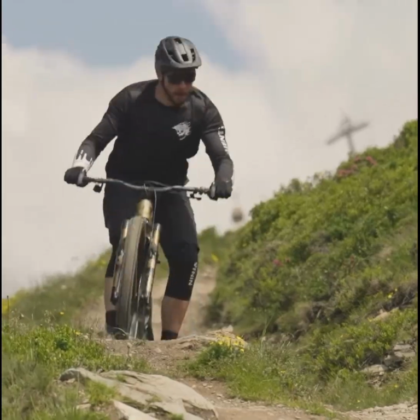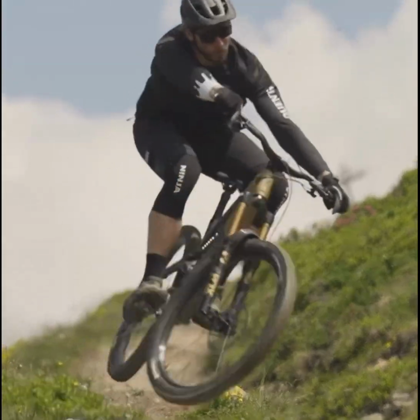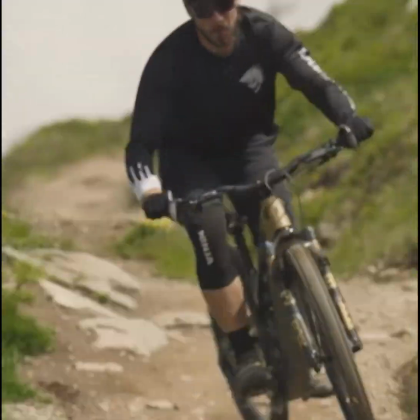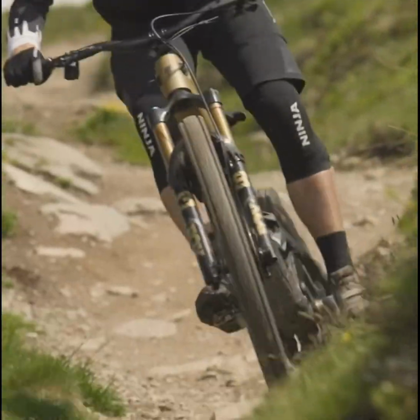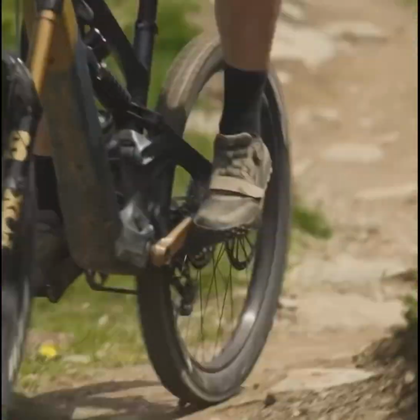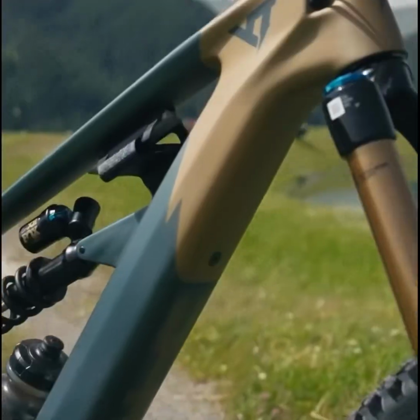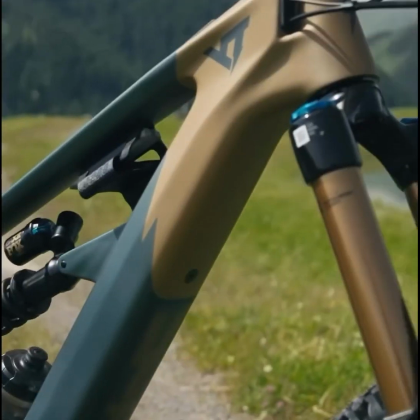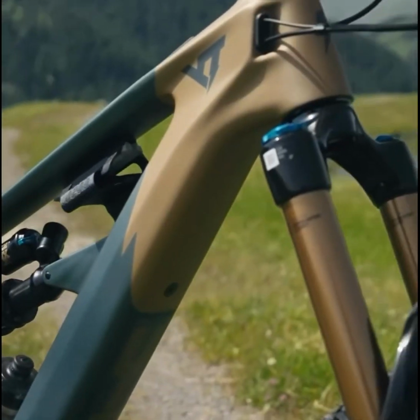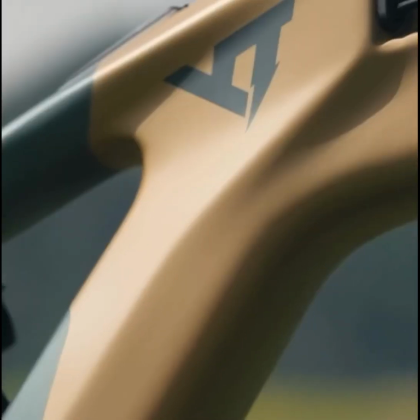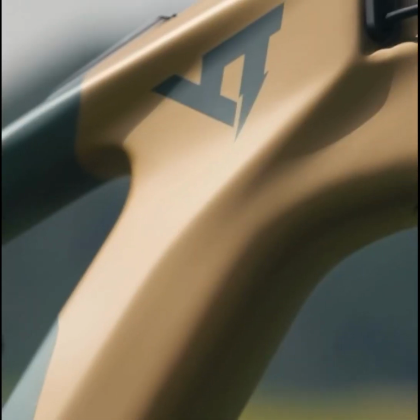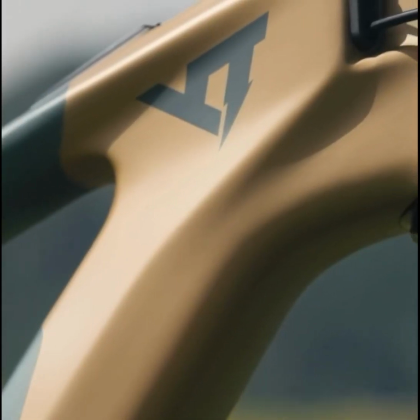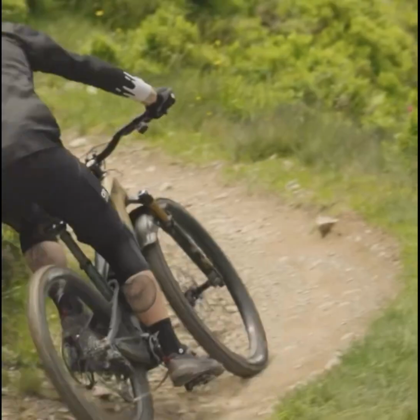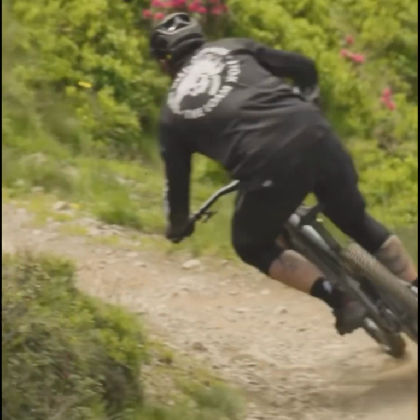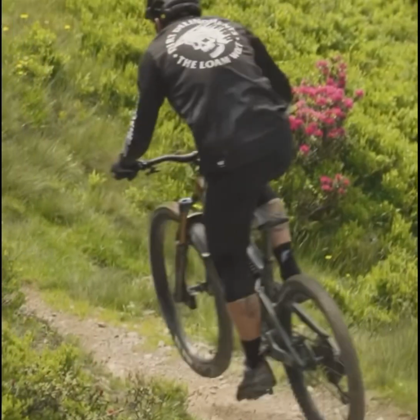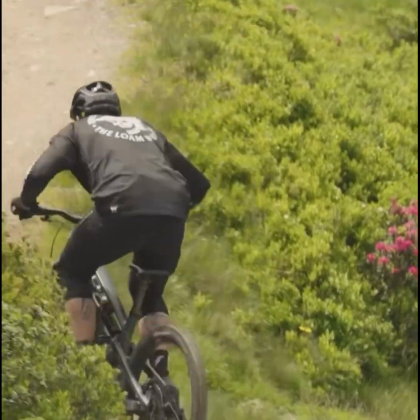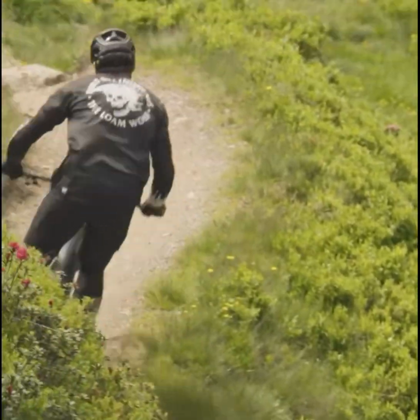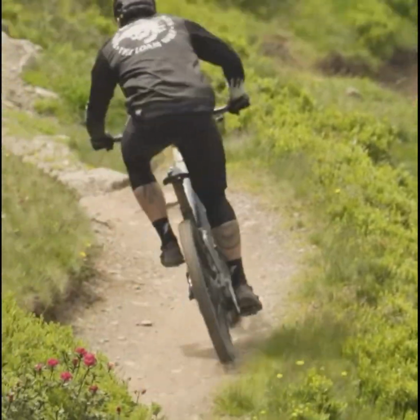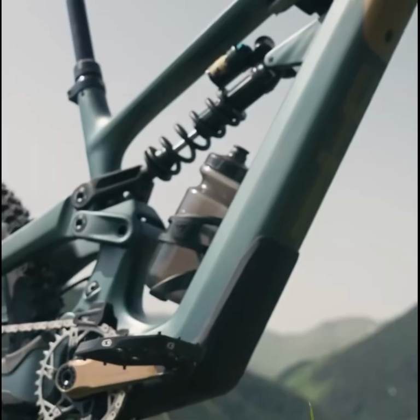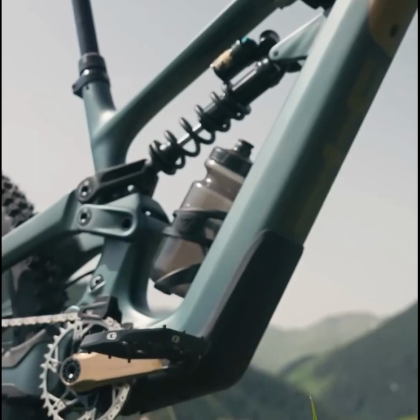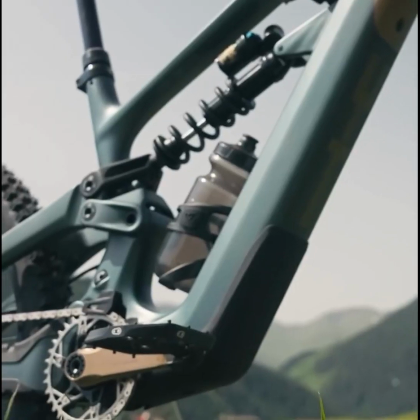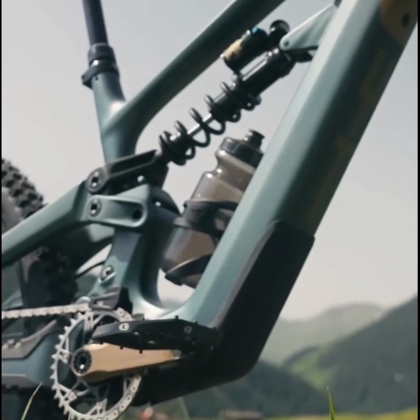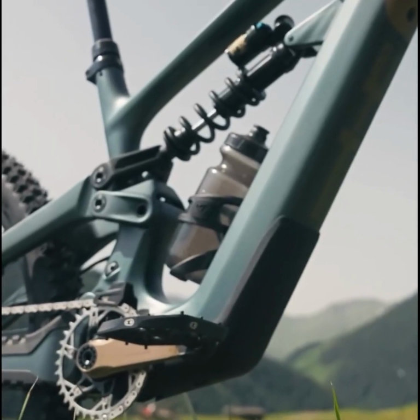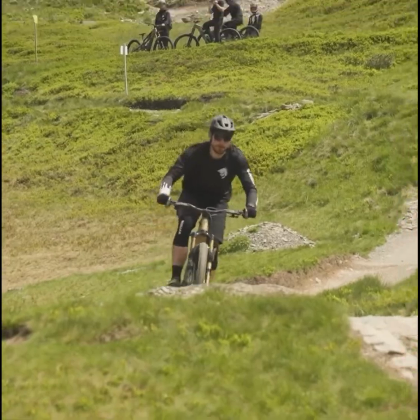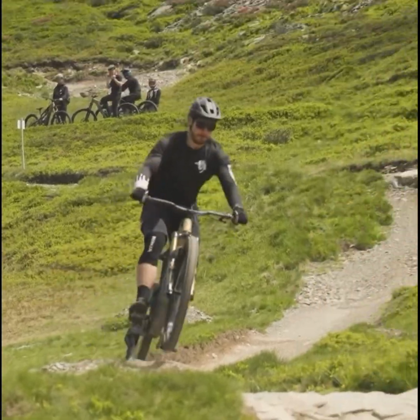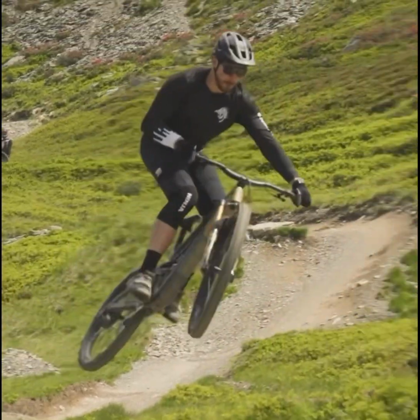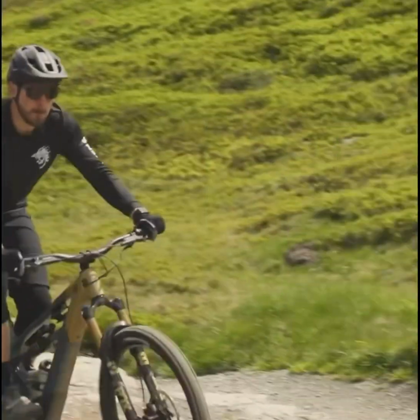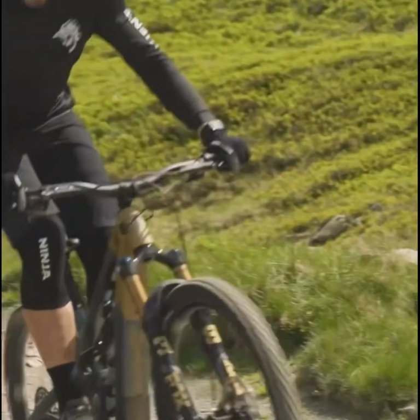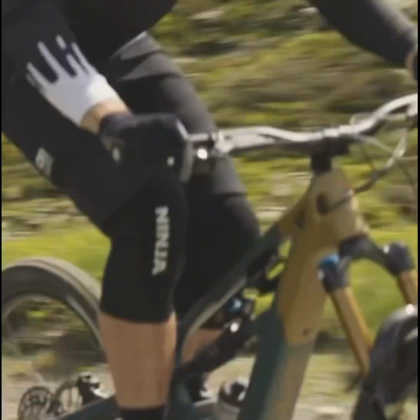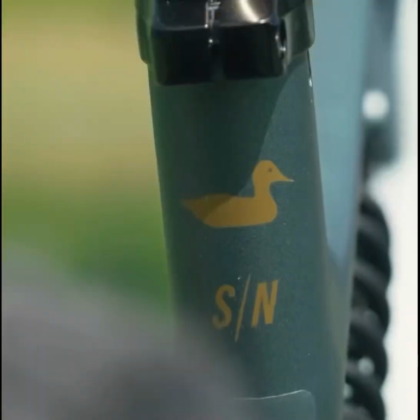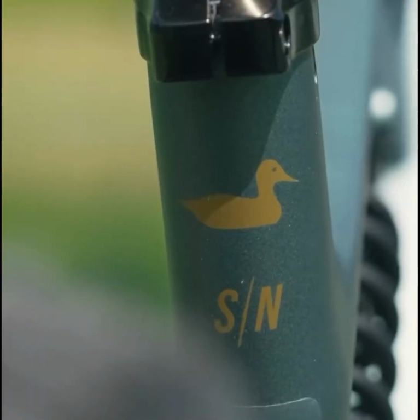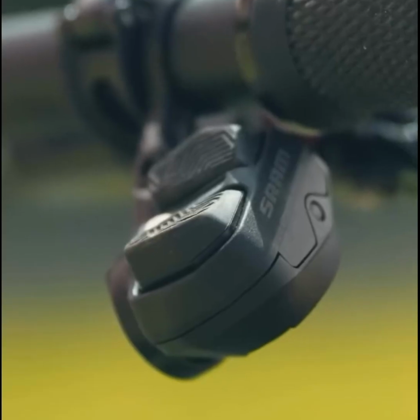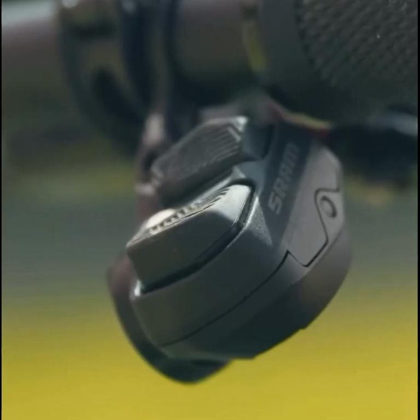Under the hood, the Decoy SN integrates the Fazua Ride 60 motor seamlessly into the frame. This motor is not only lightweight, but also offers a very natural pedaling feel, essential for those long climbs.